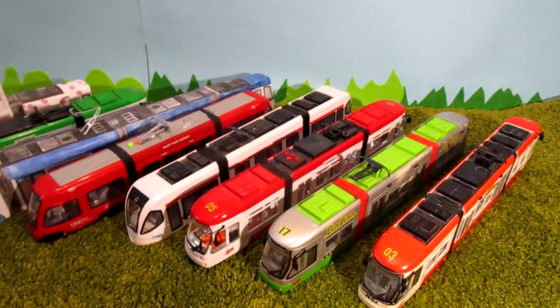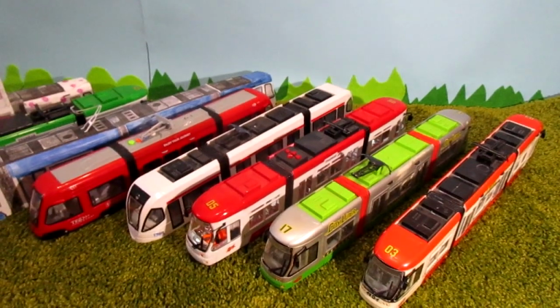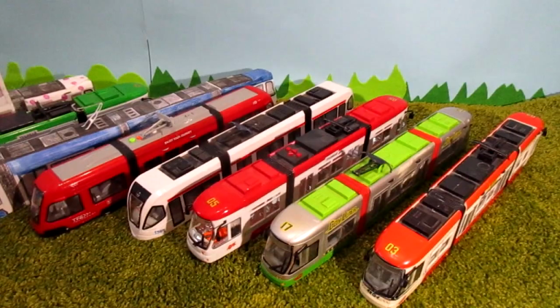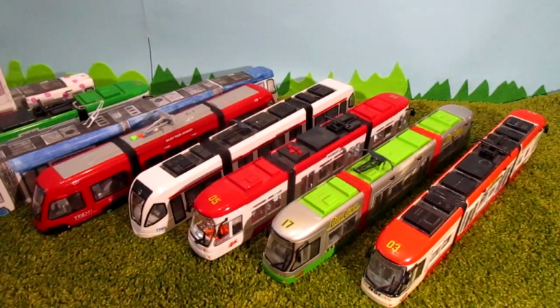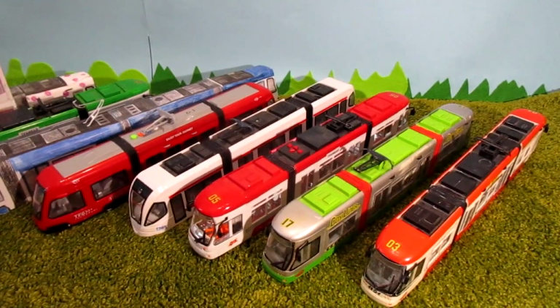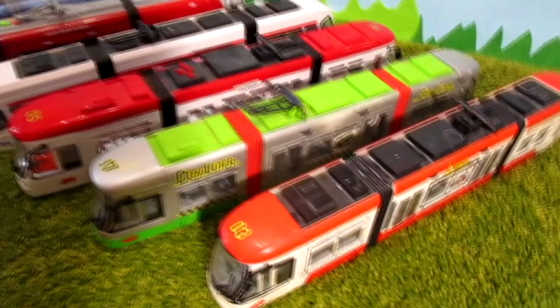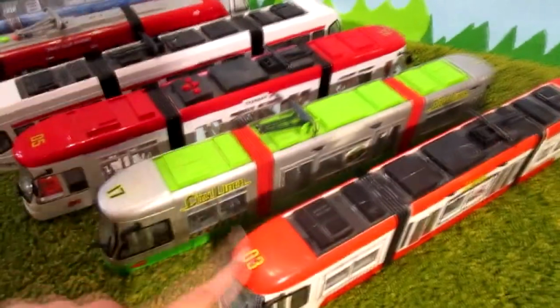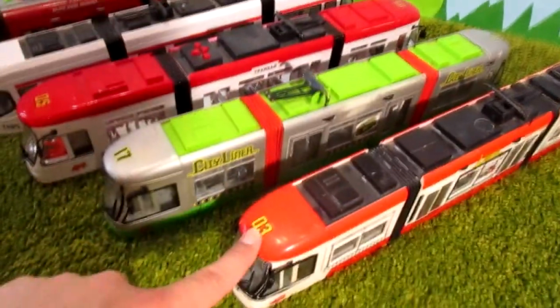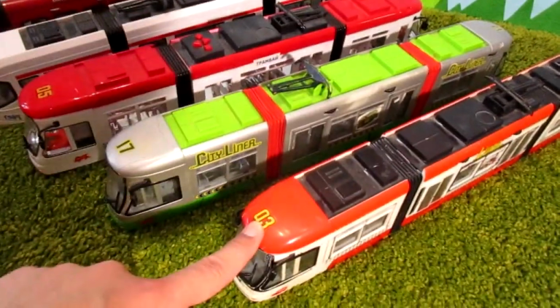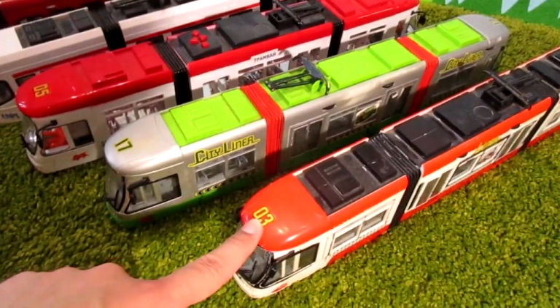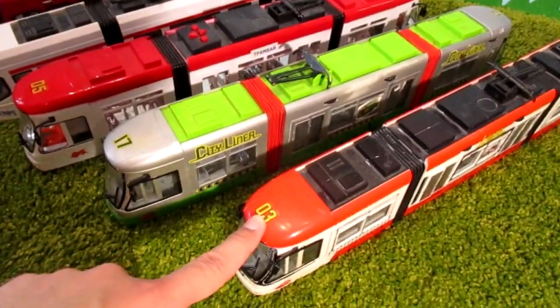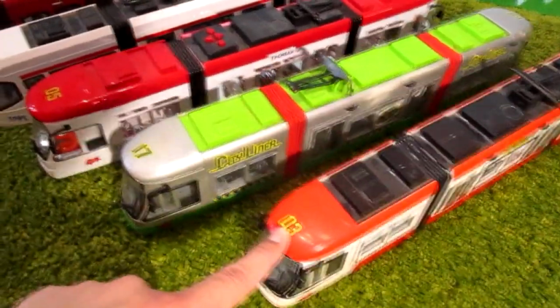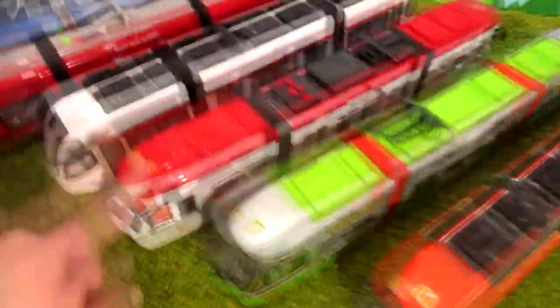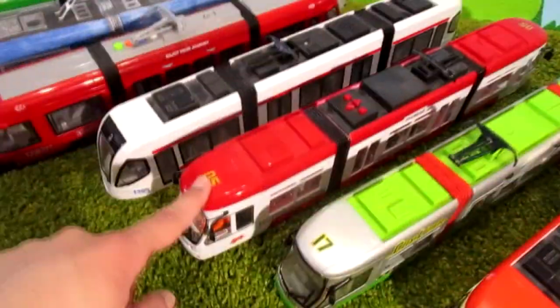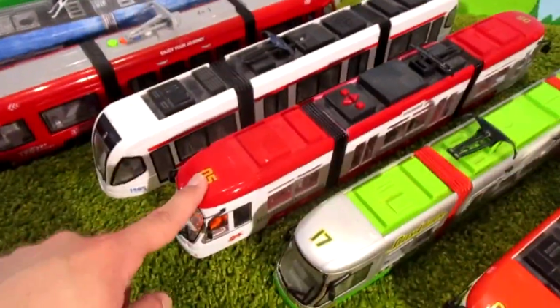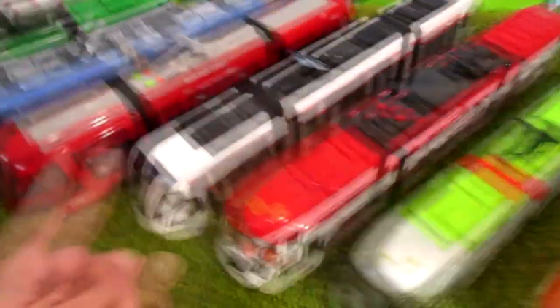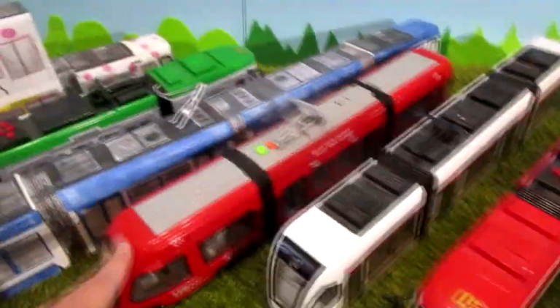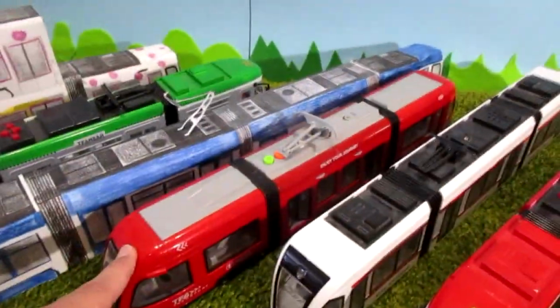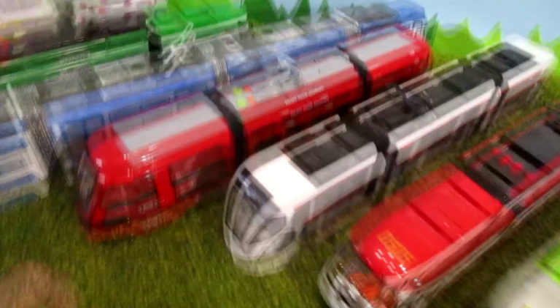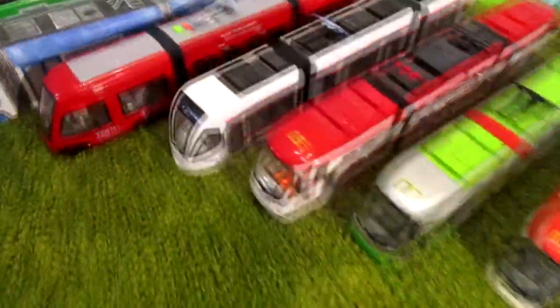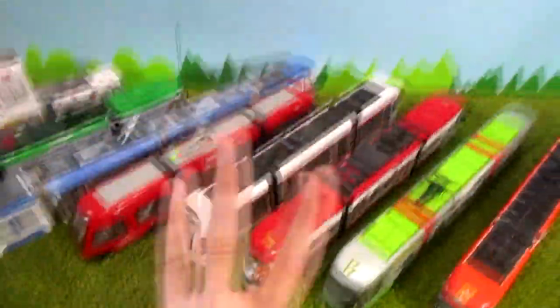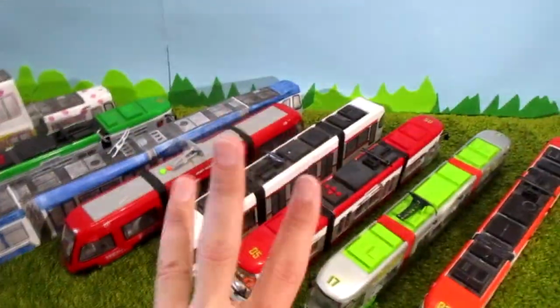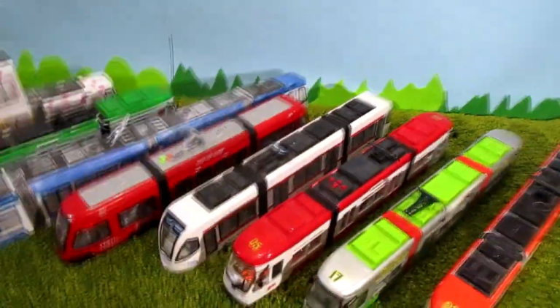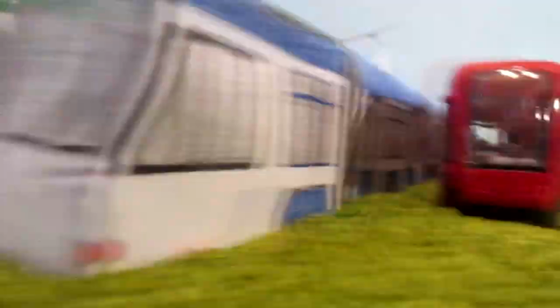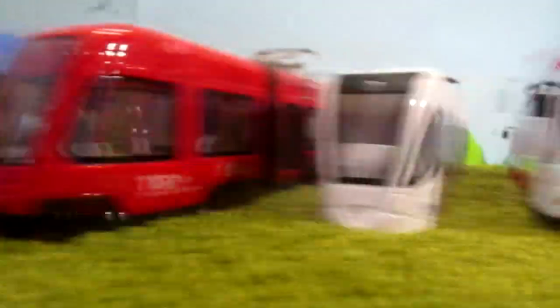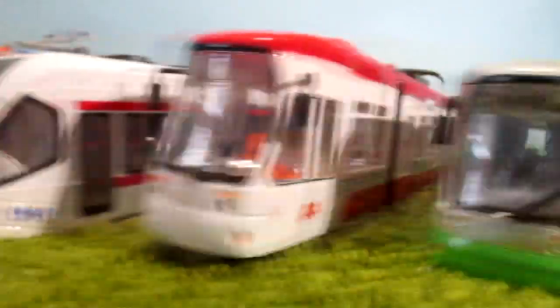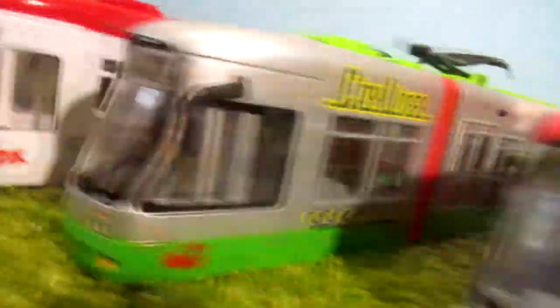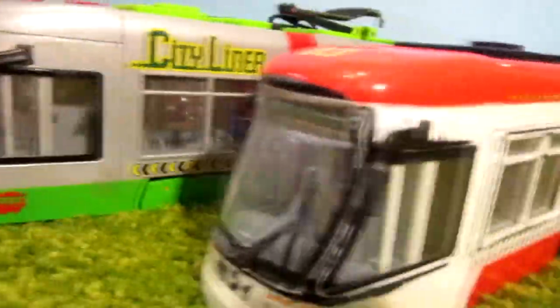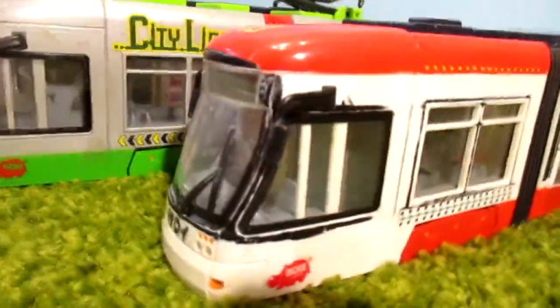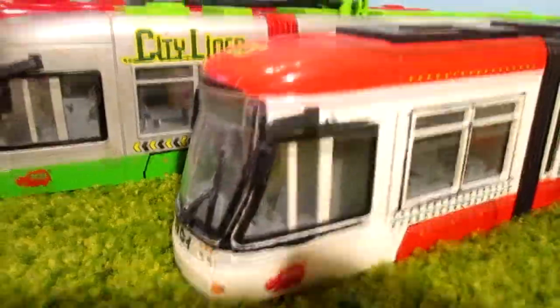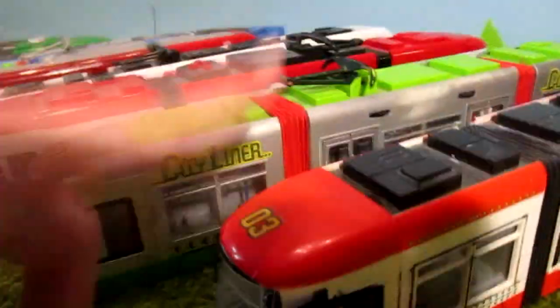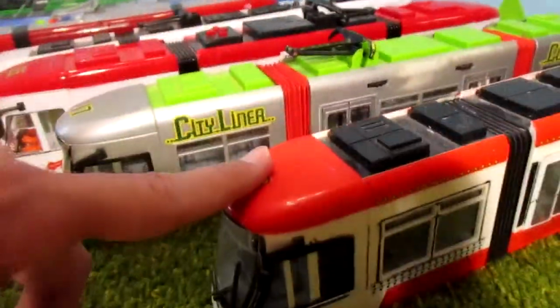Okay, start with the red one. This one. Or this one. Maybe this one. We have three red trams. Okay, I want to start with this one.